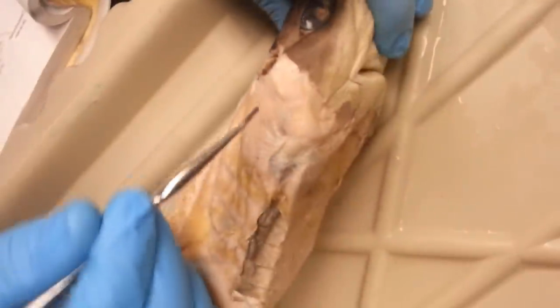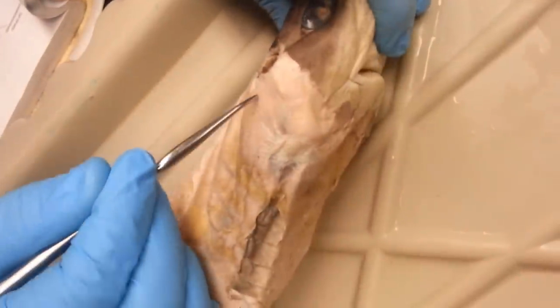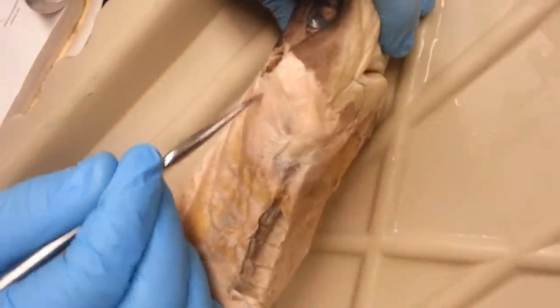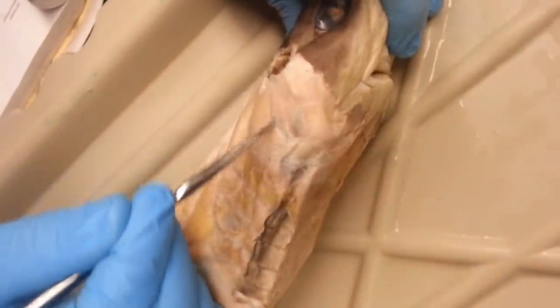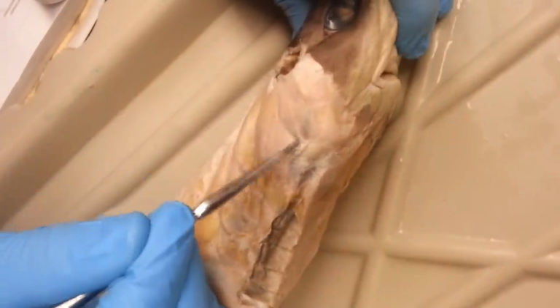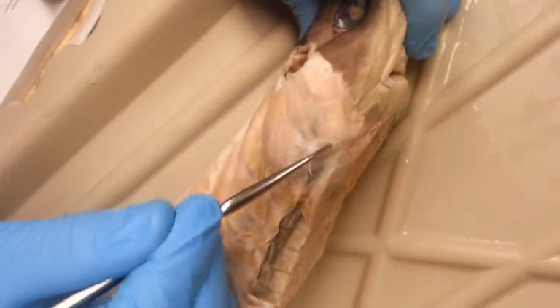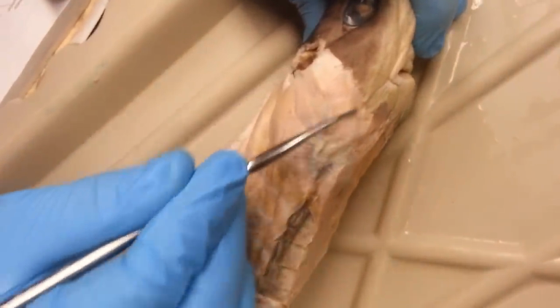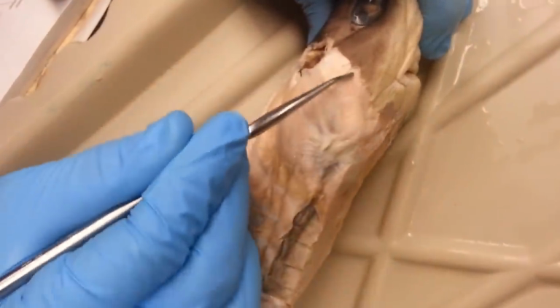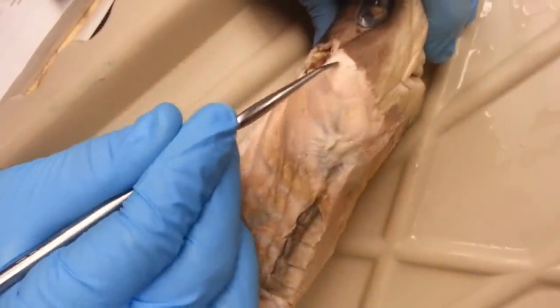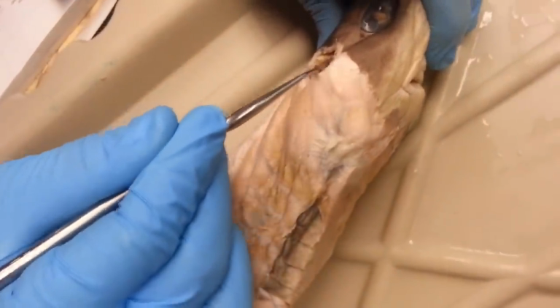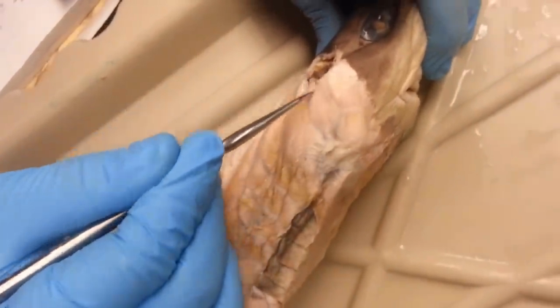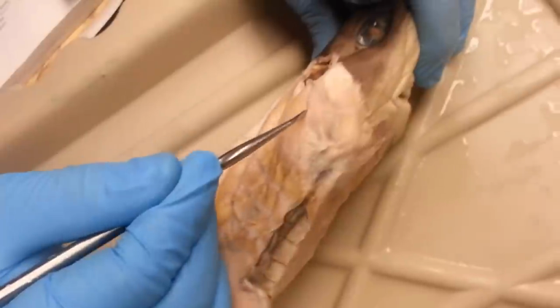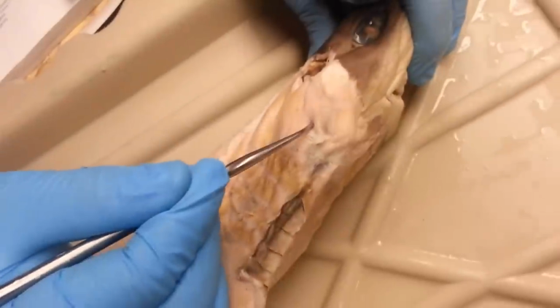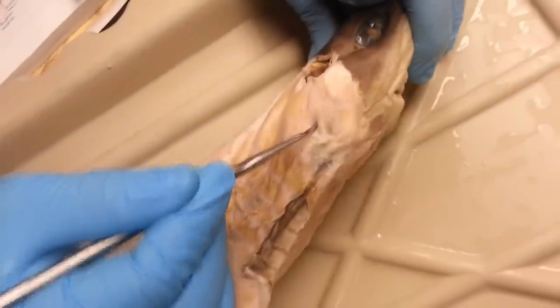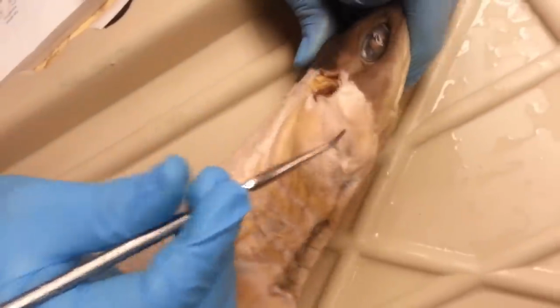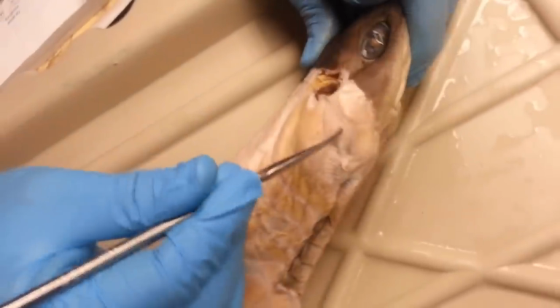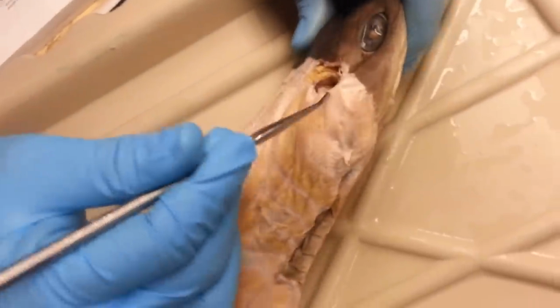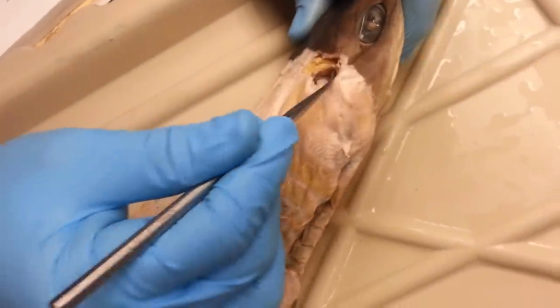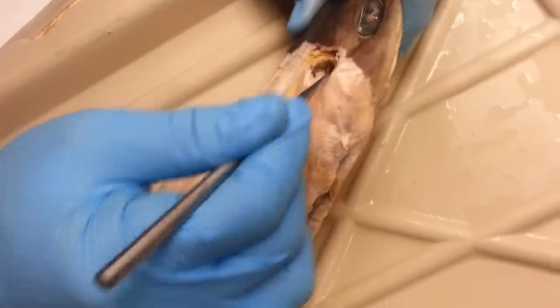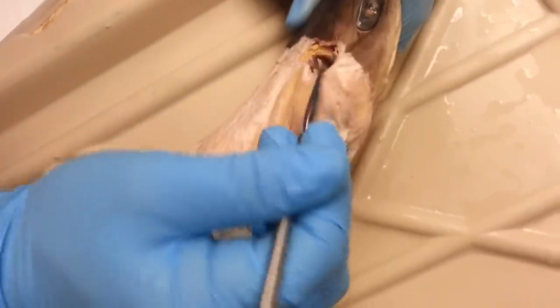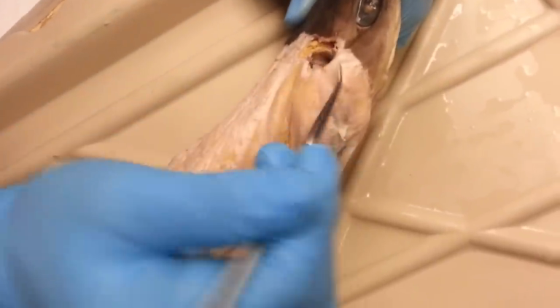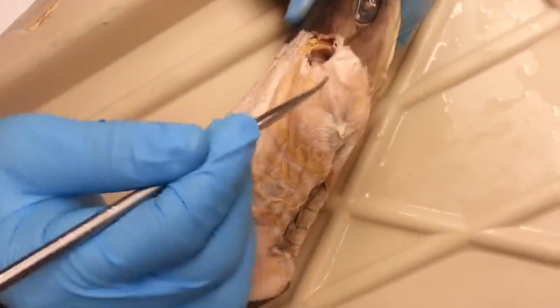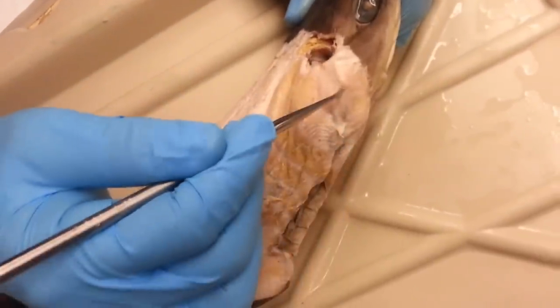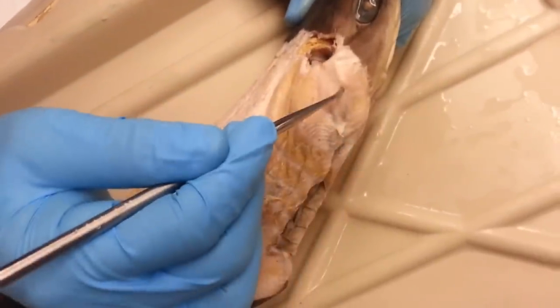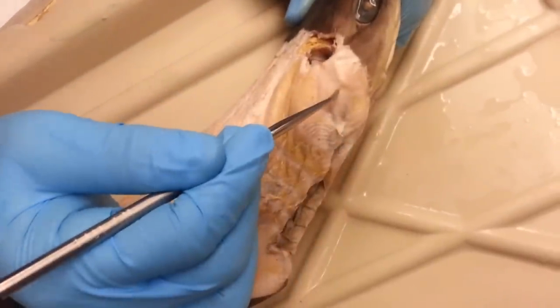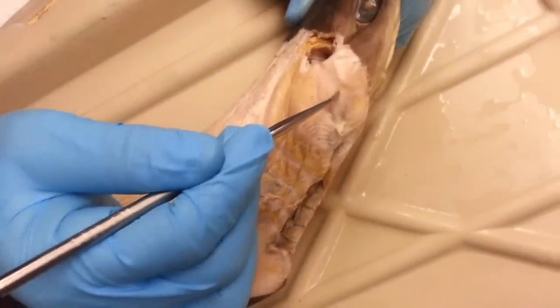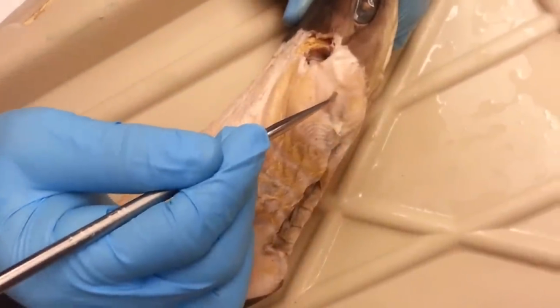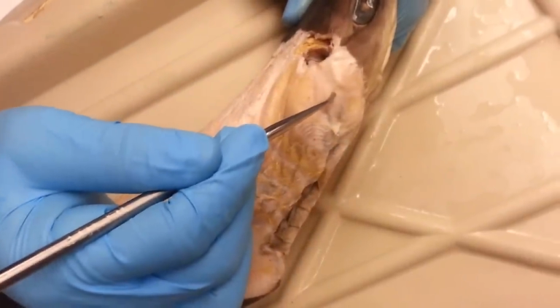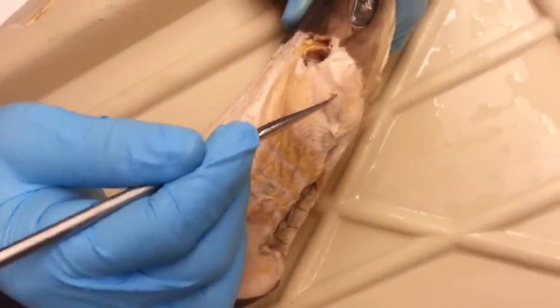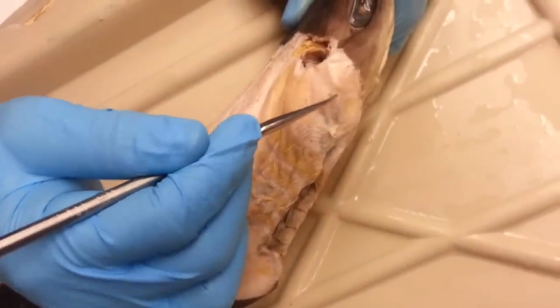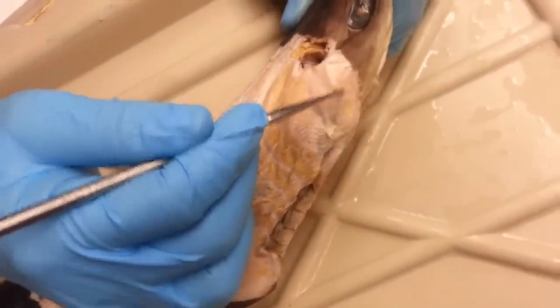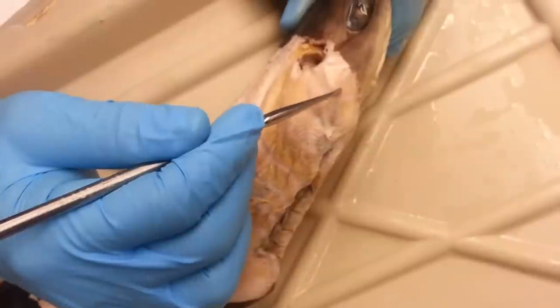This muscle here that looks like a cheek is the mandibular adductor. Together, the spiracular and the mandibular adductor create the first dorsal constrictors.